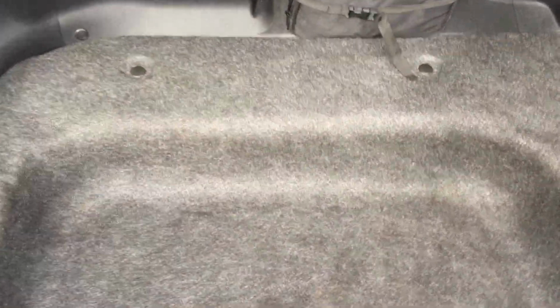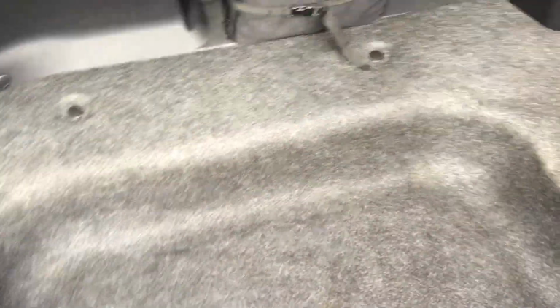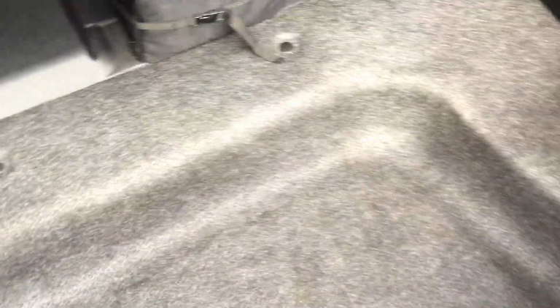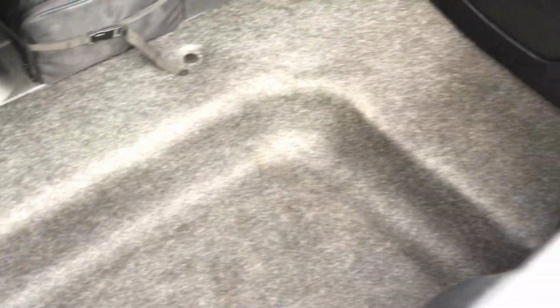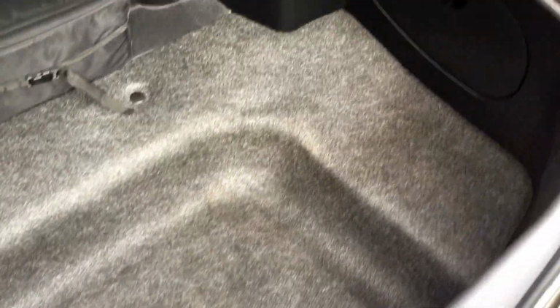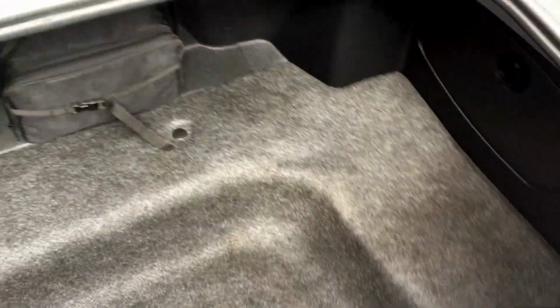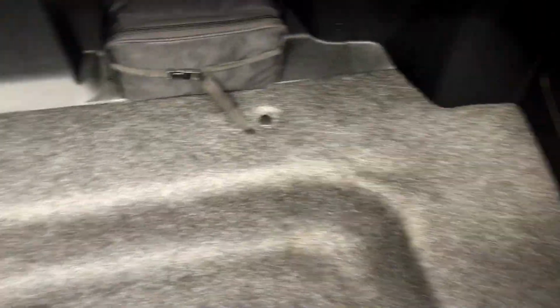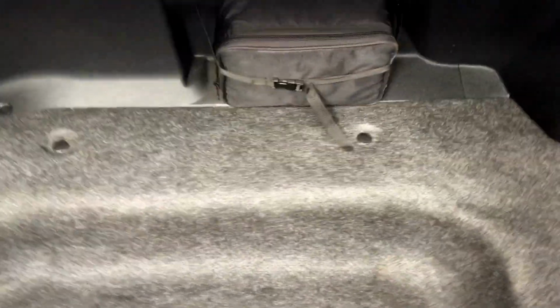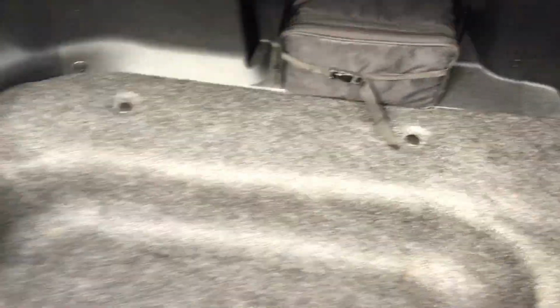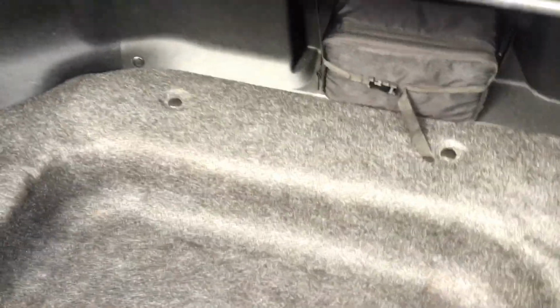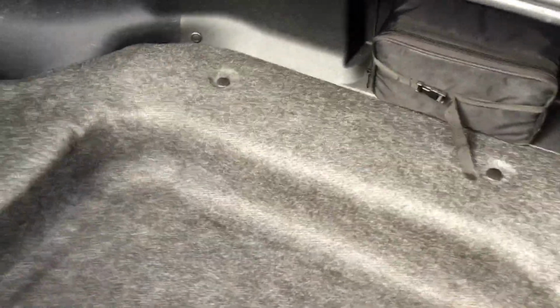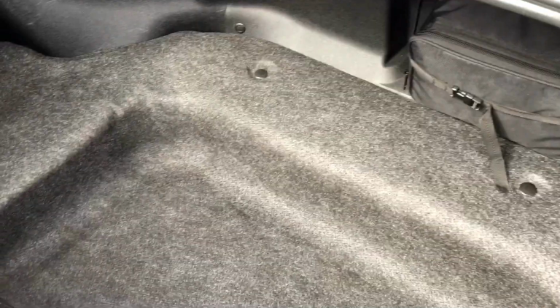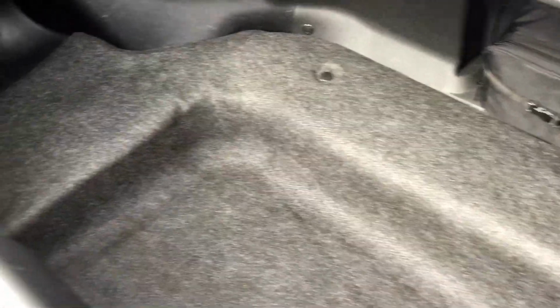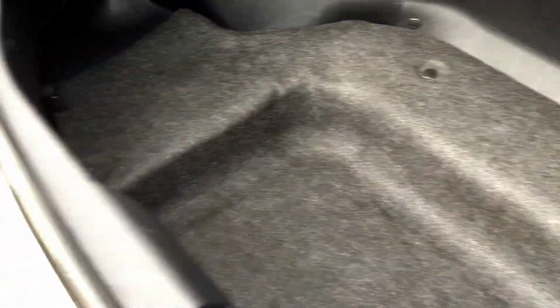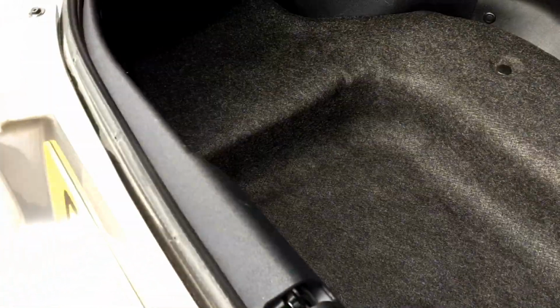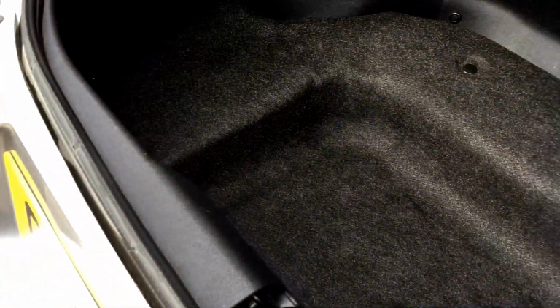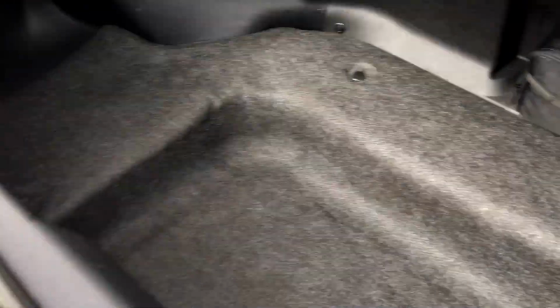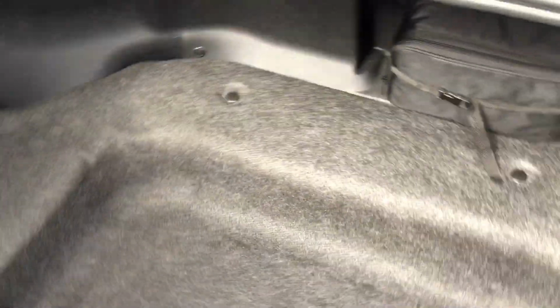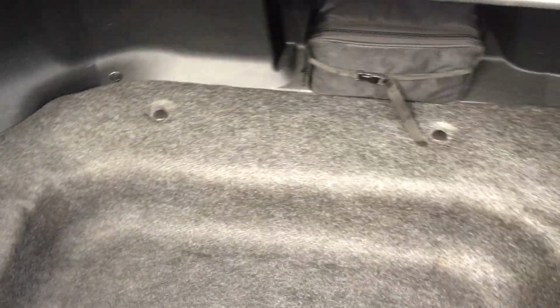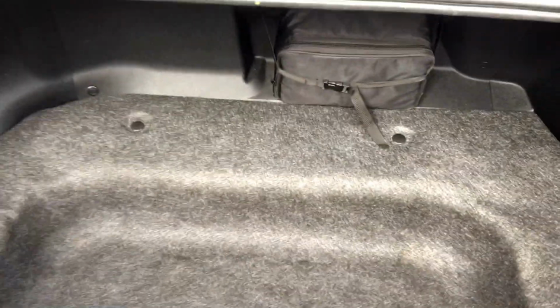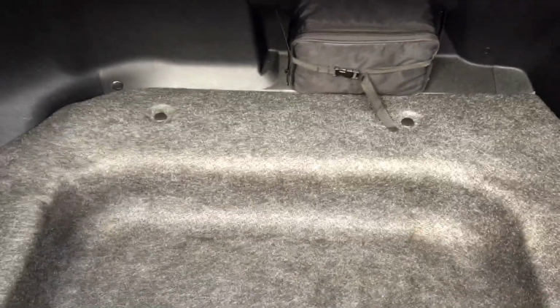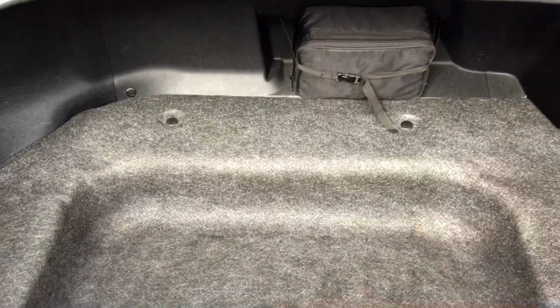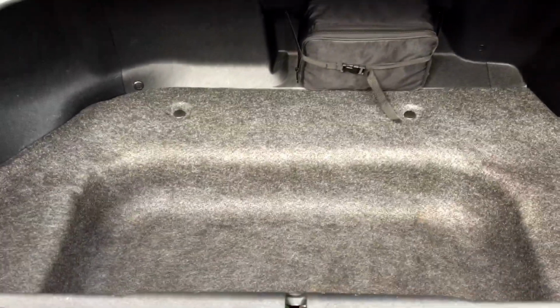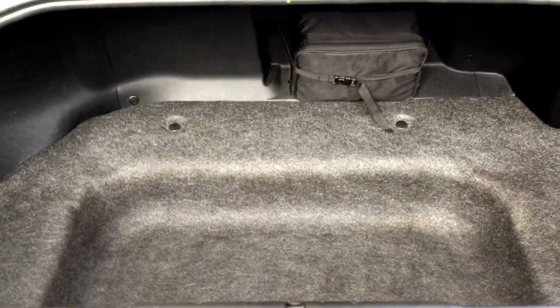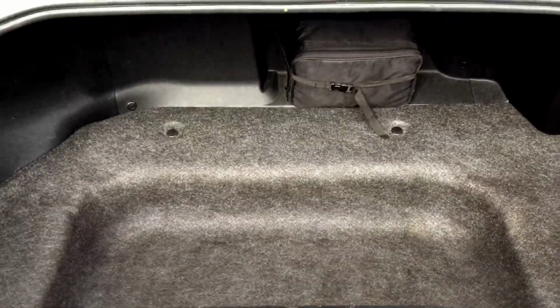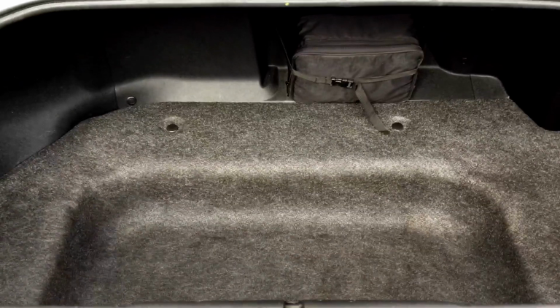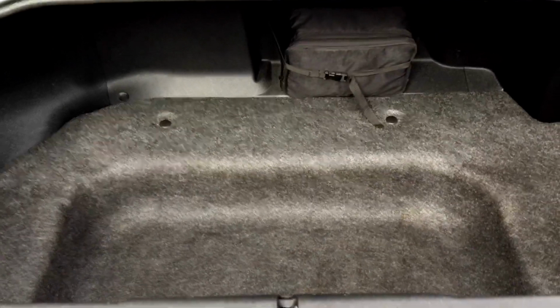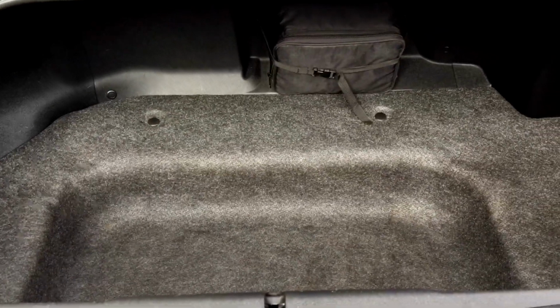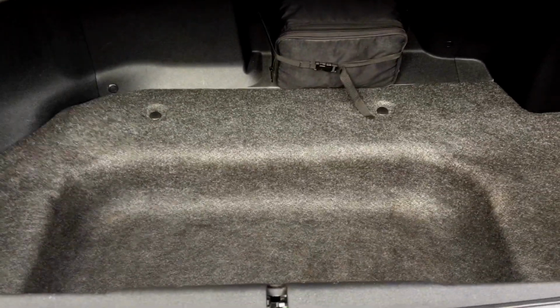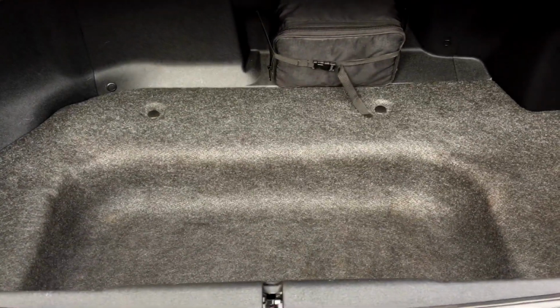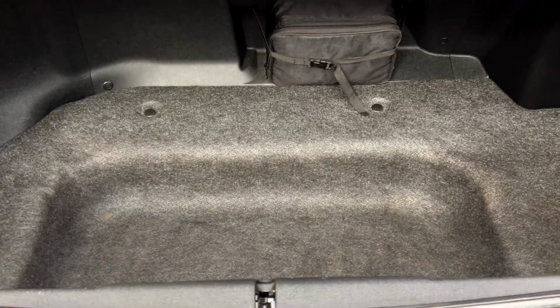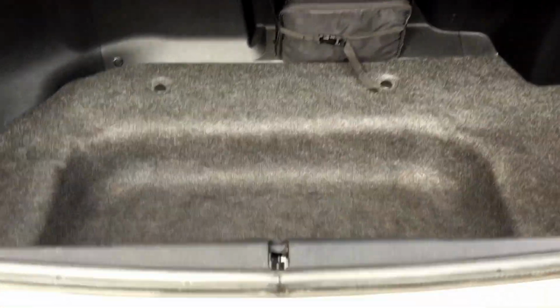Nice clean boot area with the inflator pack provided for you. Thank you for watching this video from Berkshire Used Cars and should you require any further information please do not hesitate to contact us.